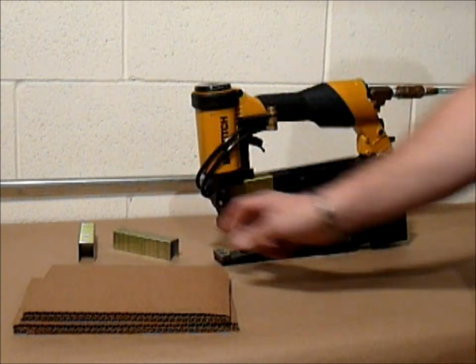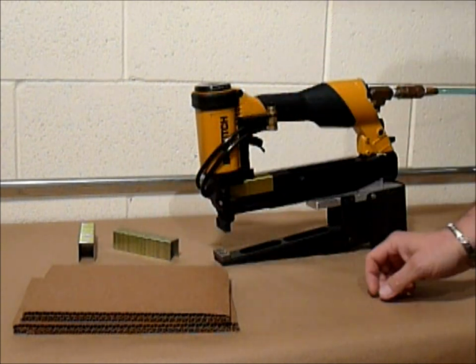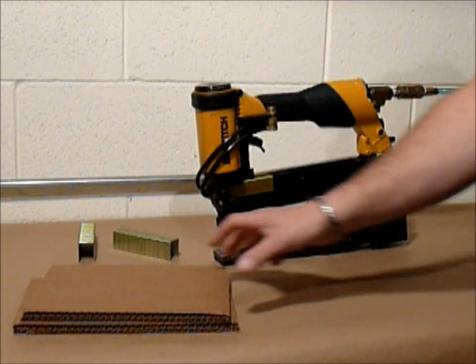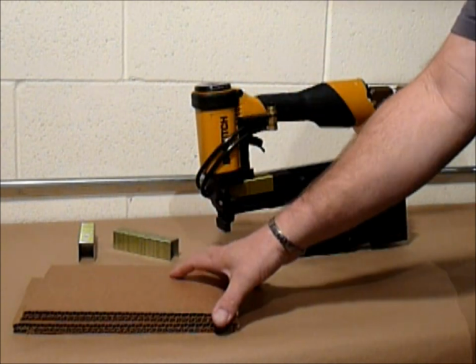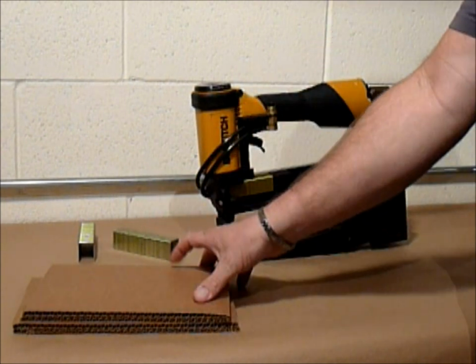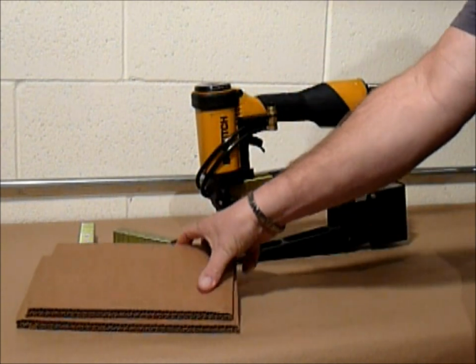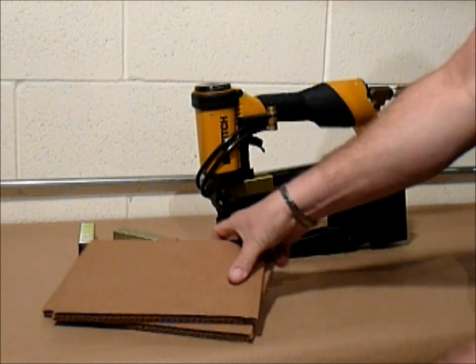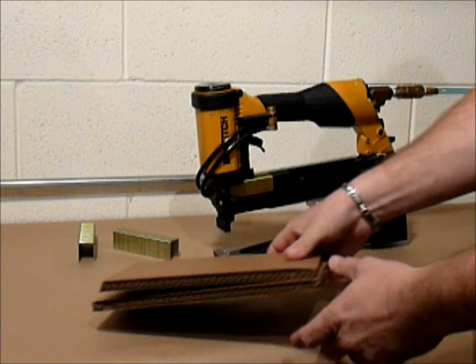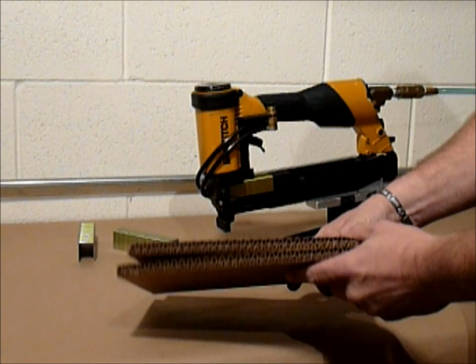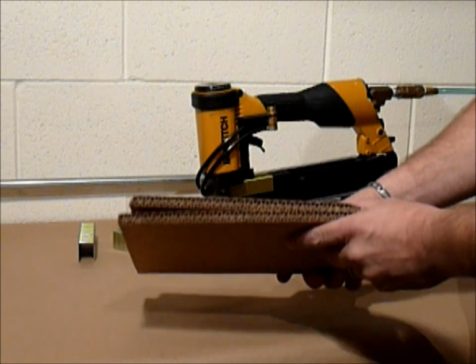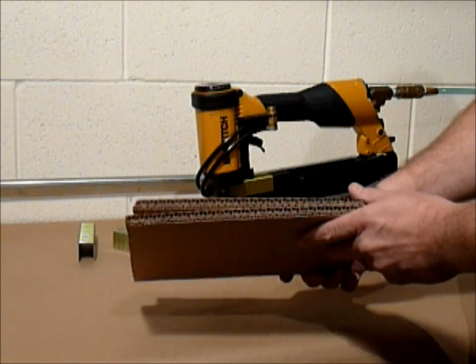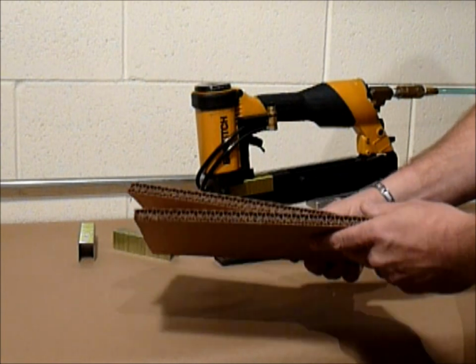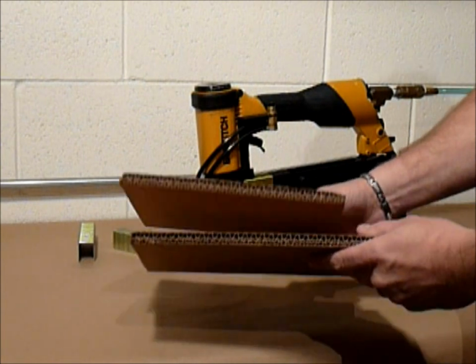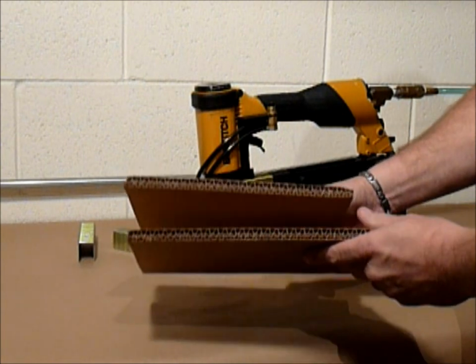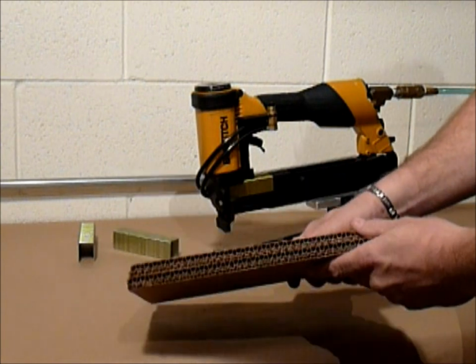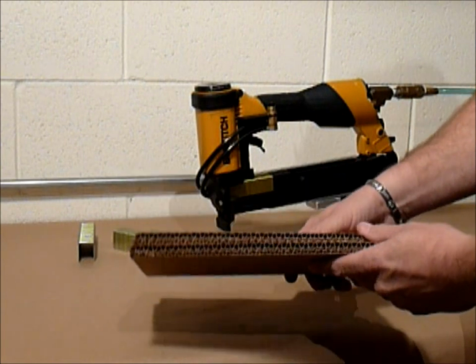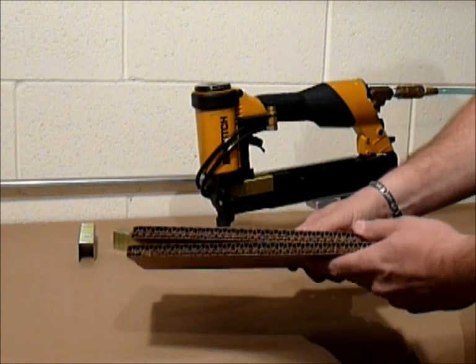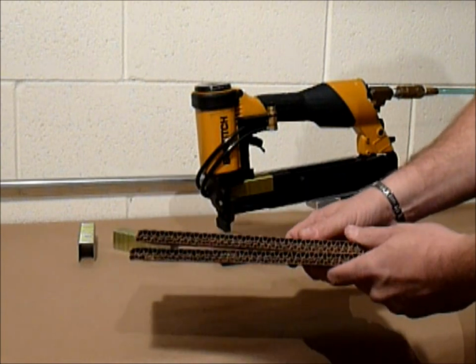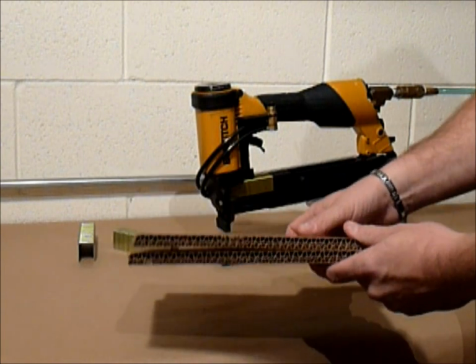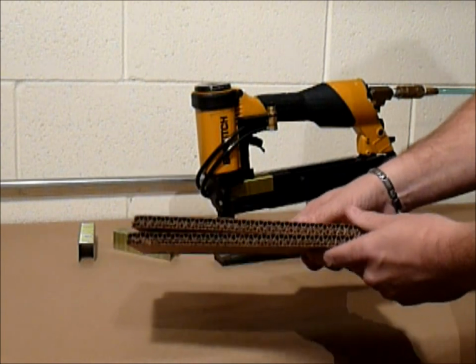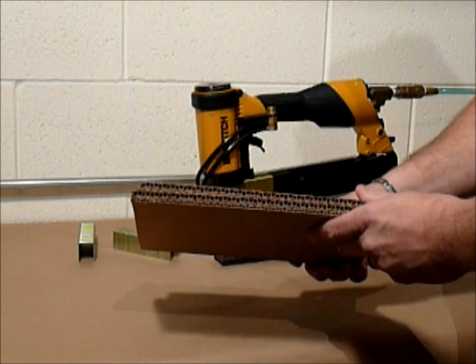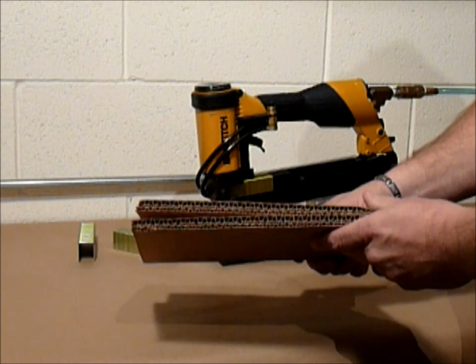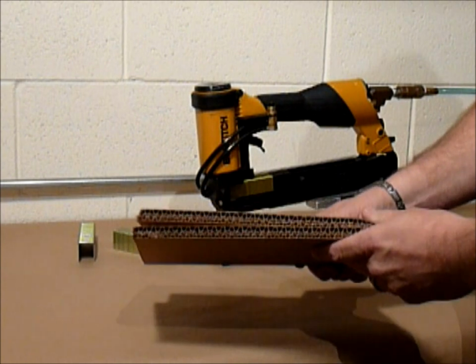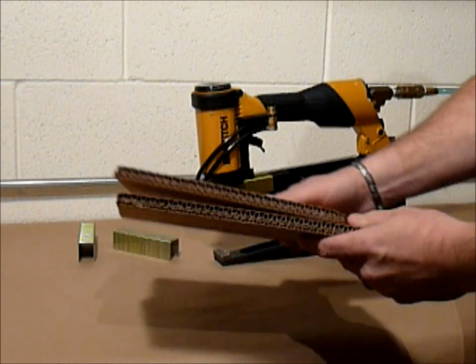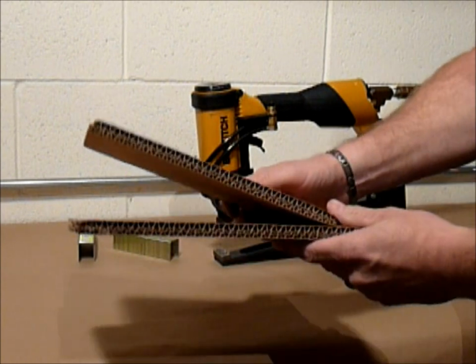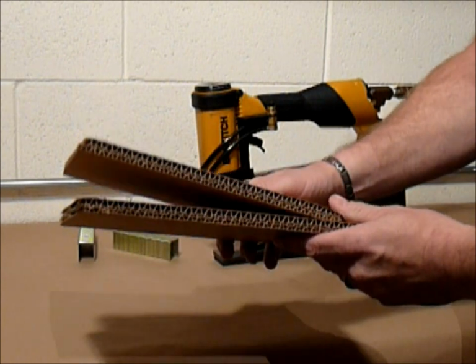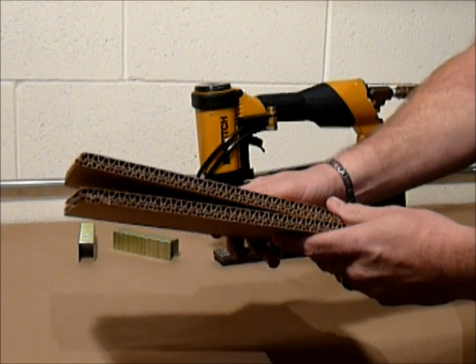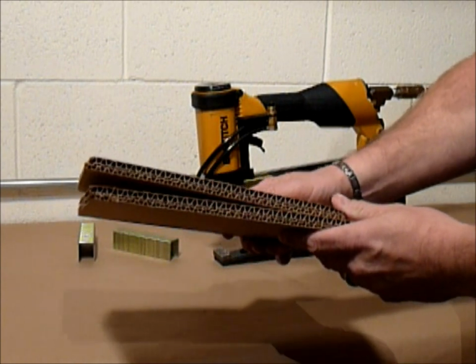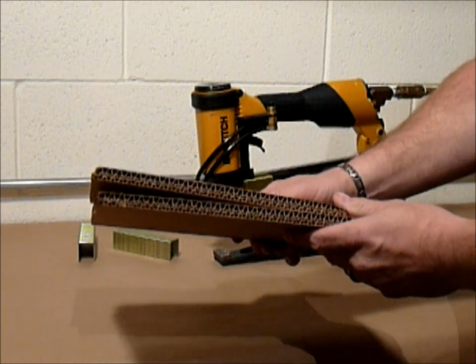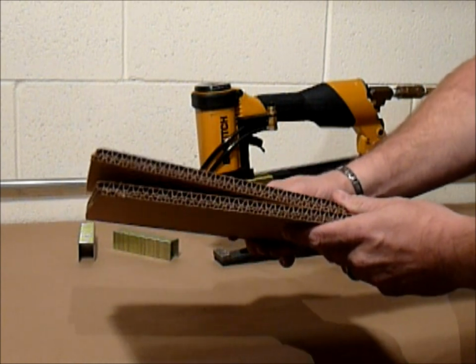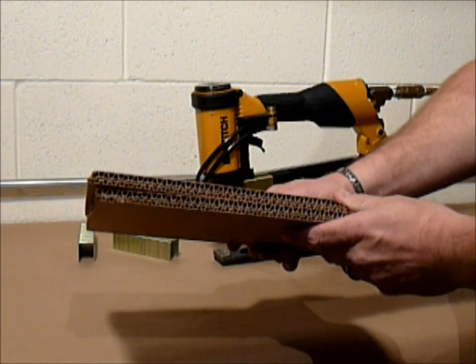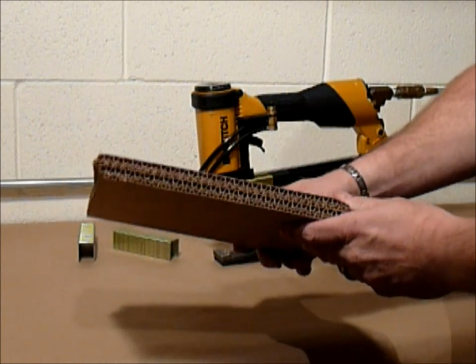This is a great stapler for doing heavy double wall or stapling triple wall corrugated, like a bin or the lid of a Gaylord box. It is pretty much the only stapler that is going to get through that heavy corrugated.